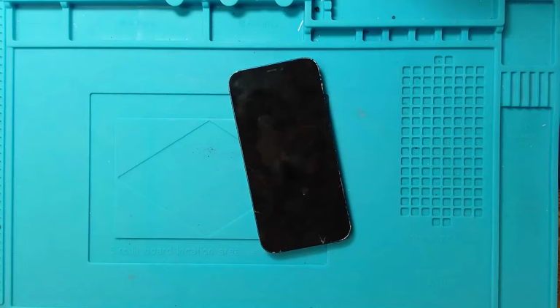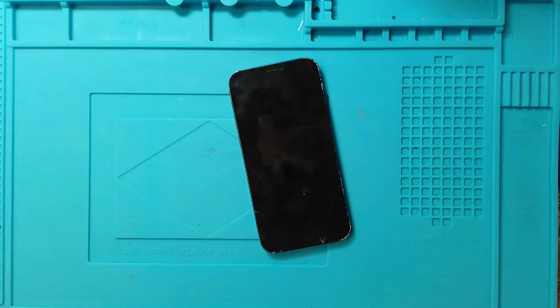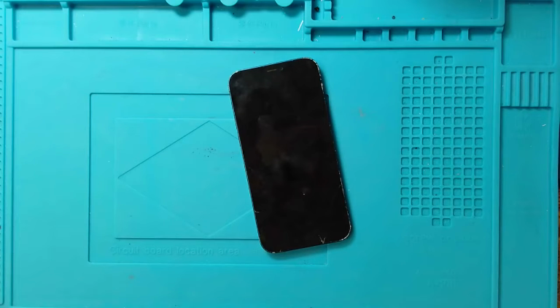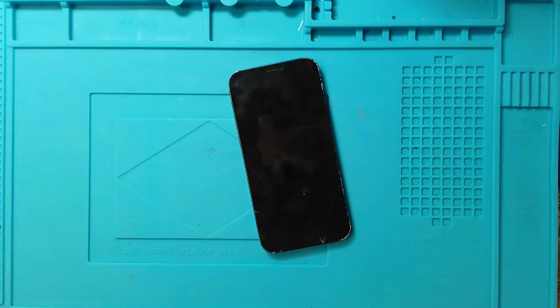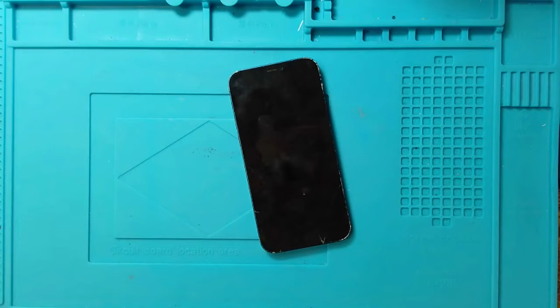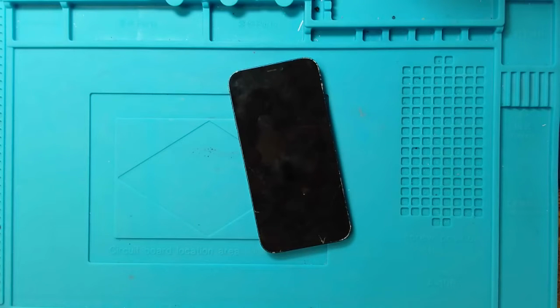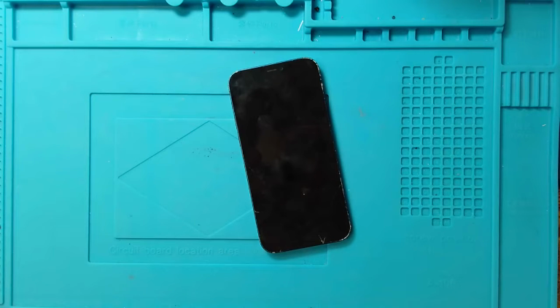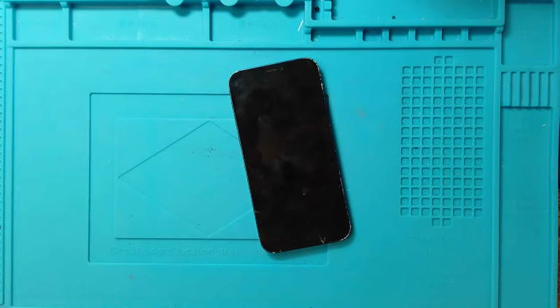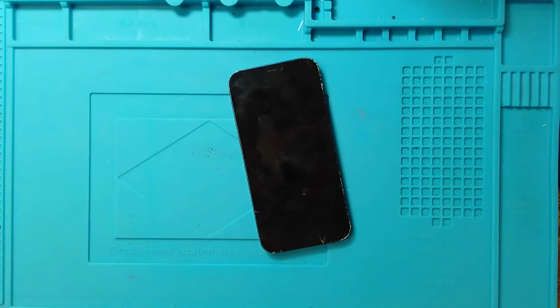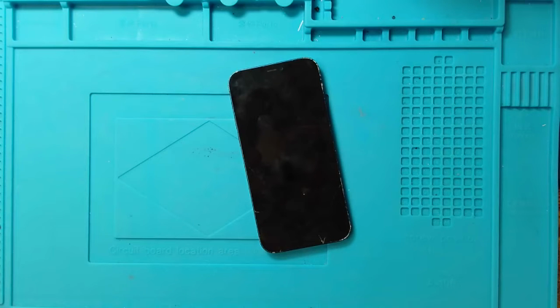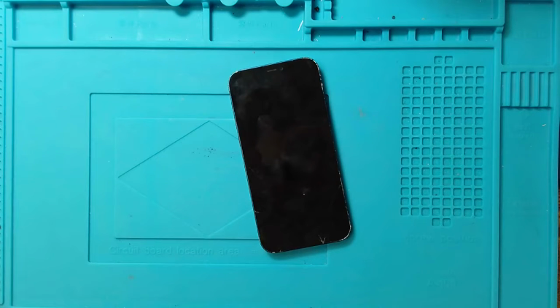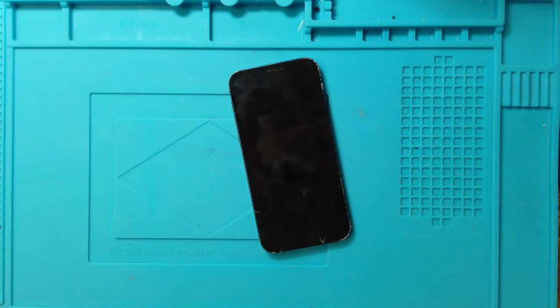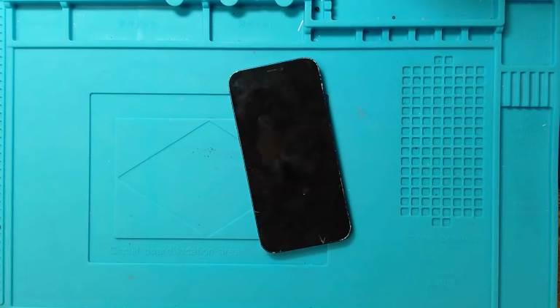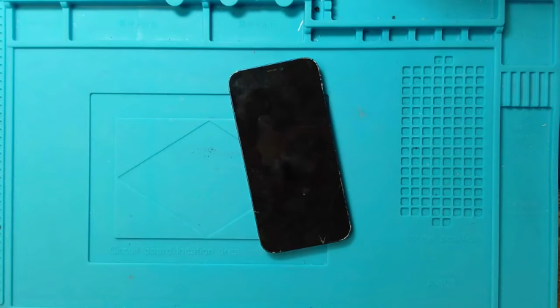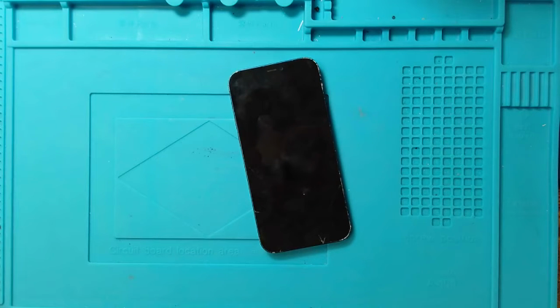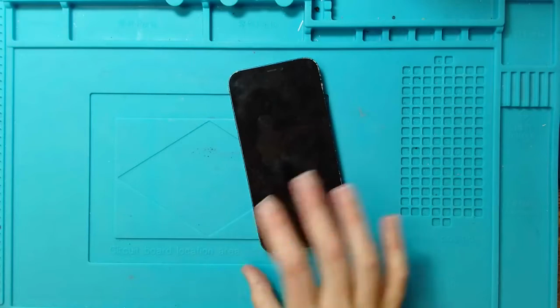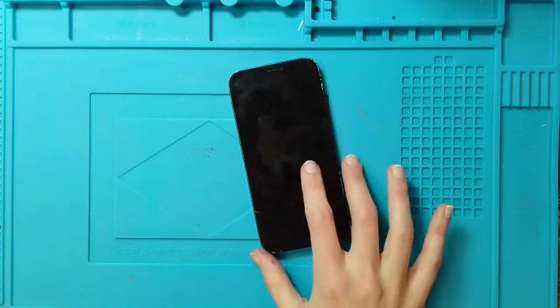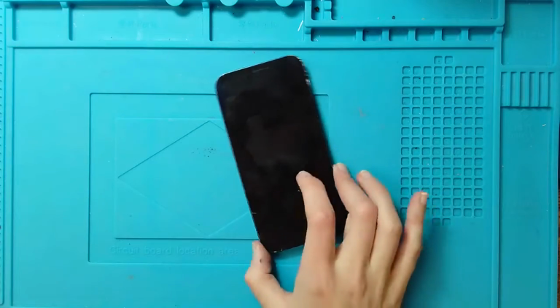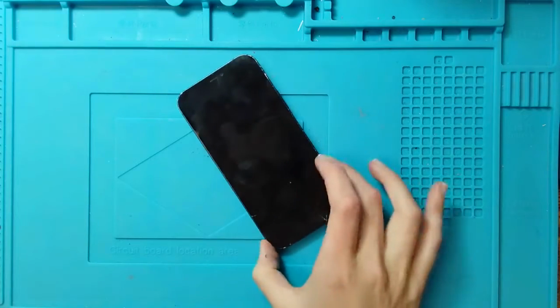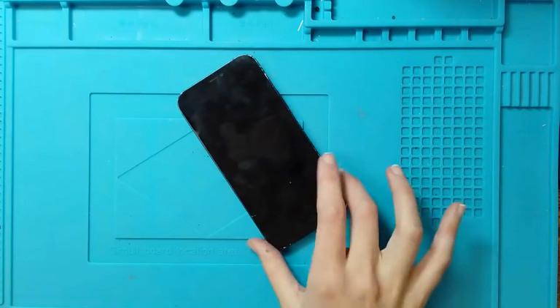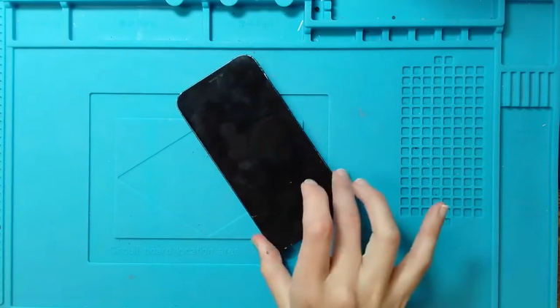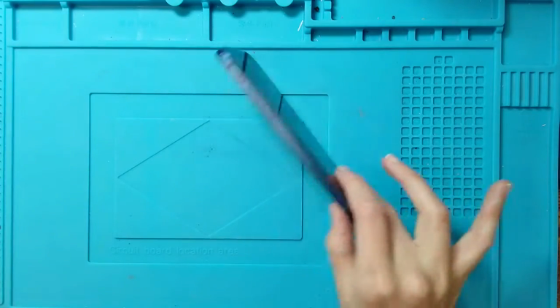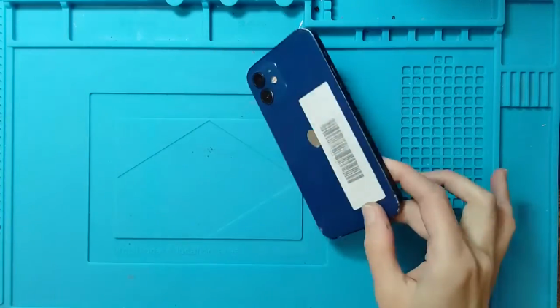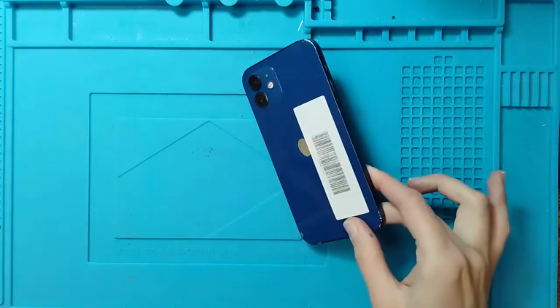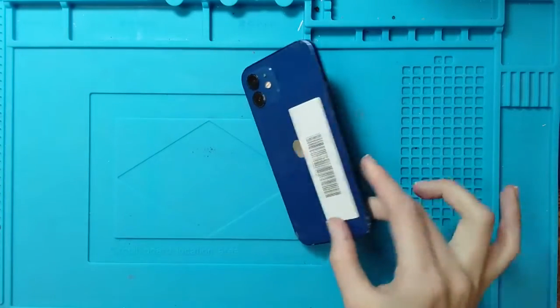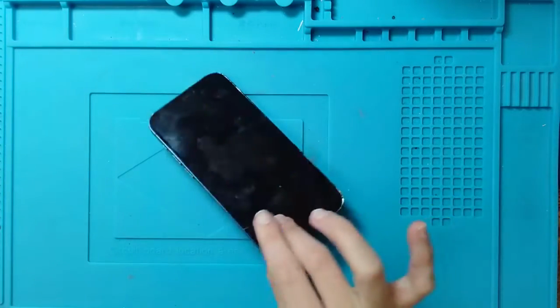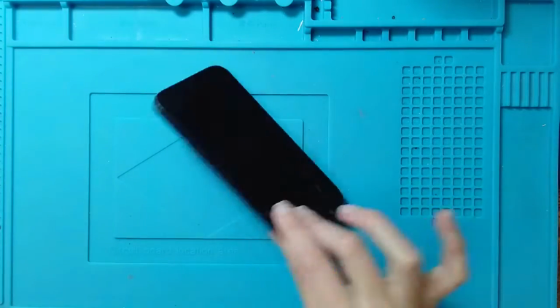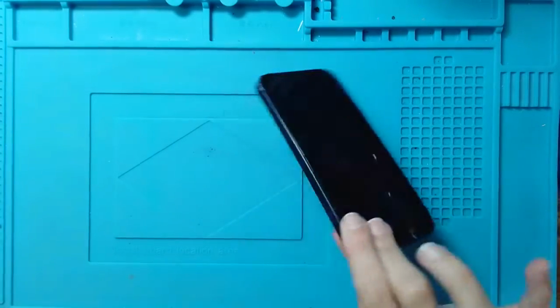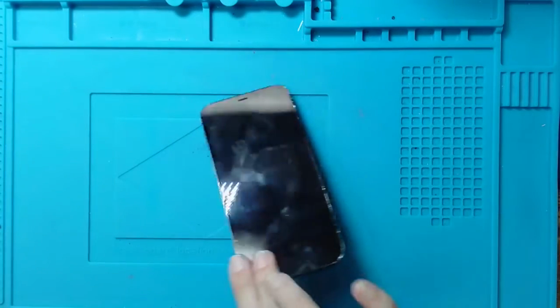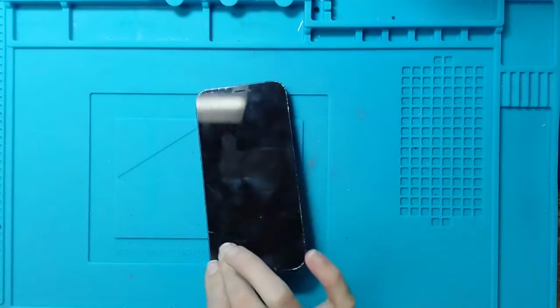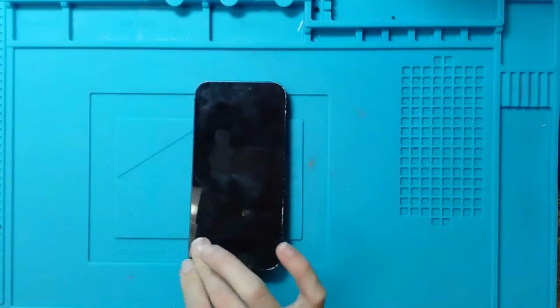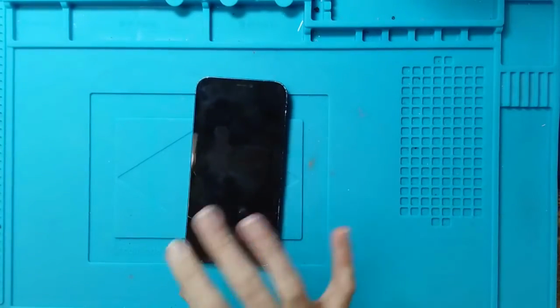In this video, we're going to go over how to replace the screen on an iPhone 12. I have an iPhone 12 right here, and we're going to be replacing the screen on it.